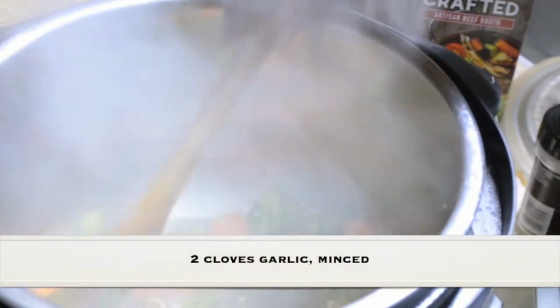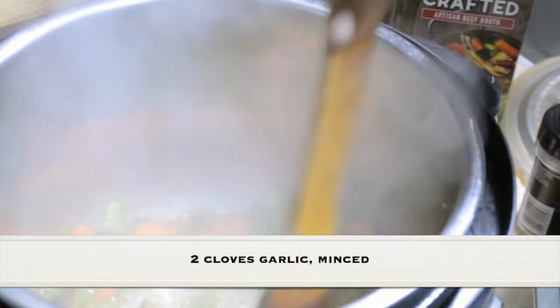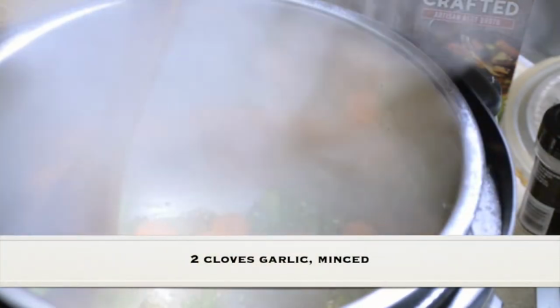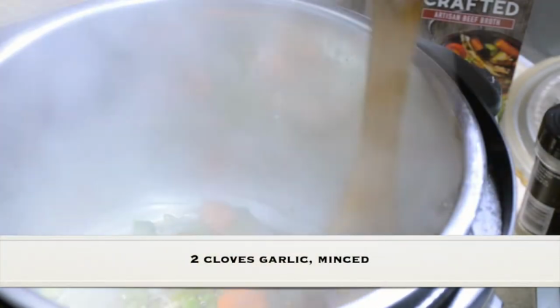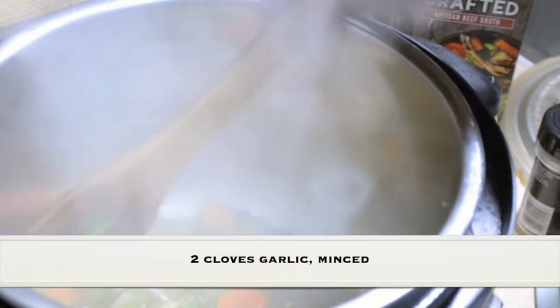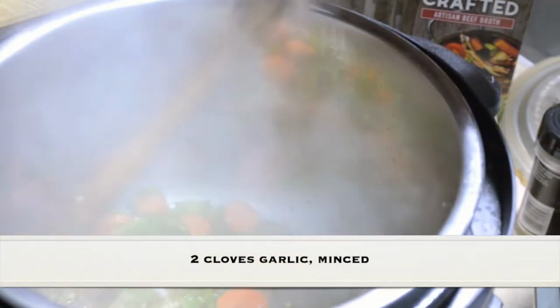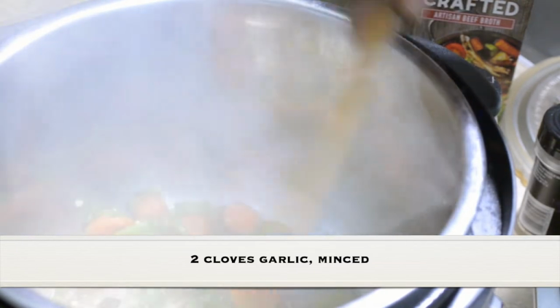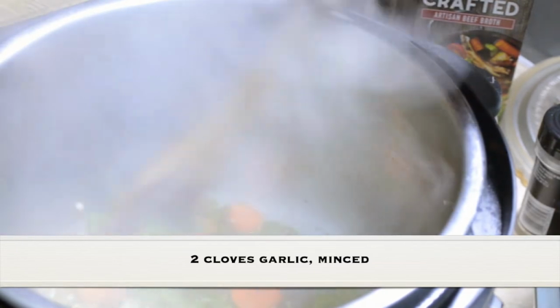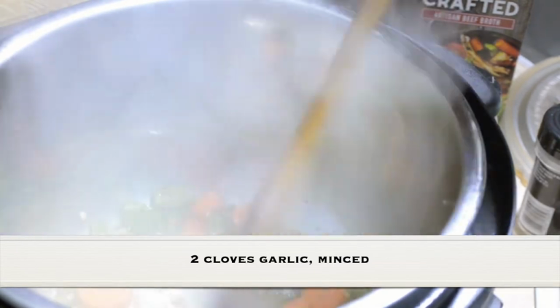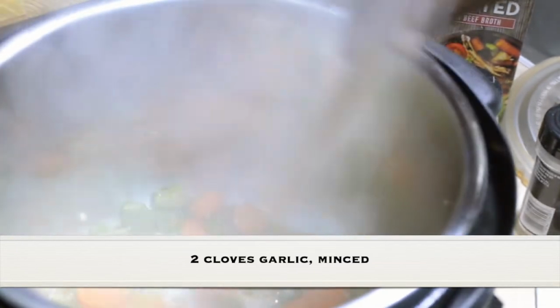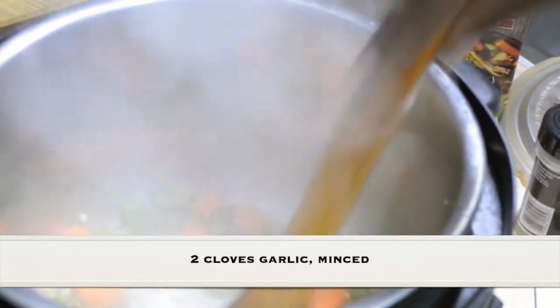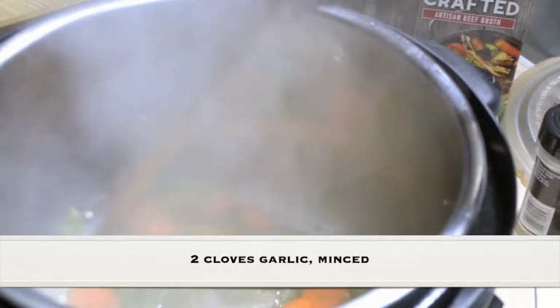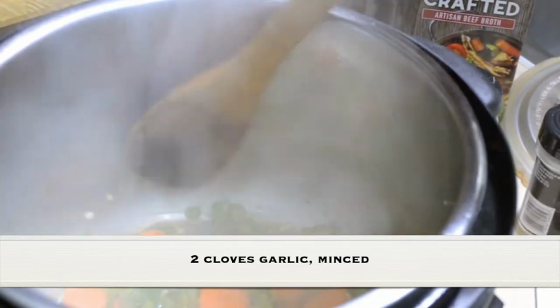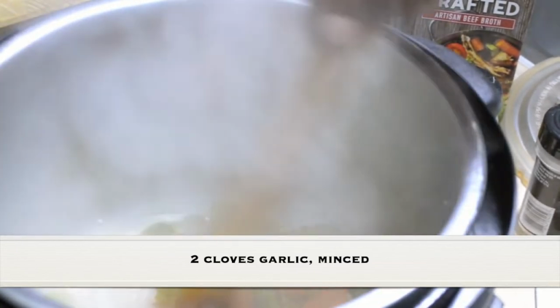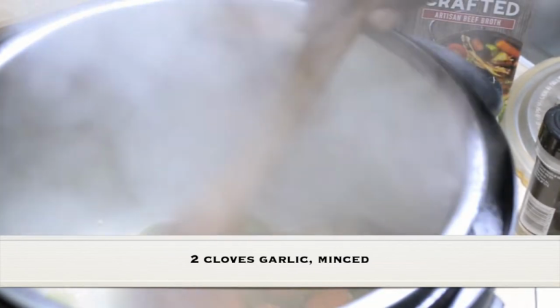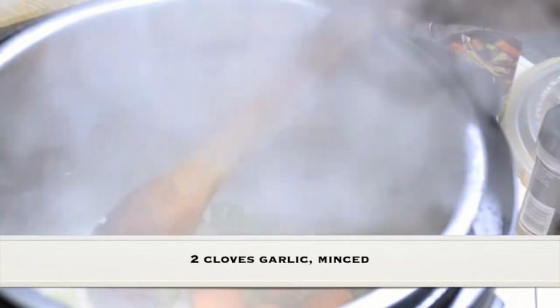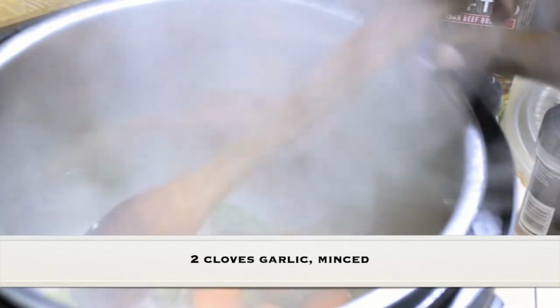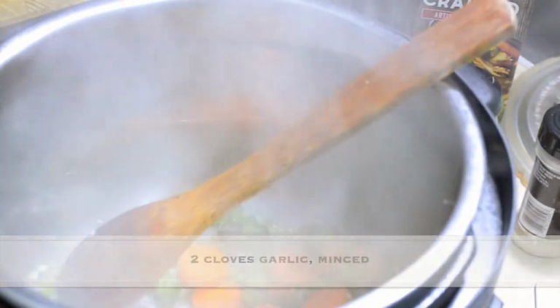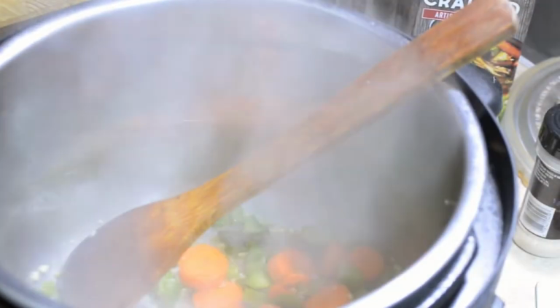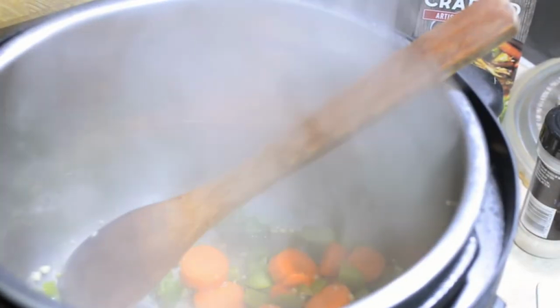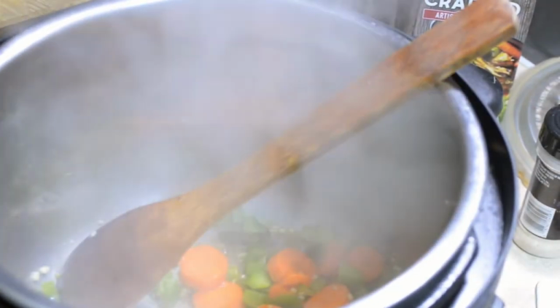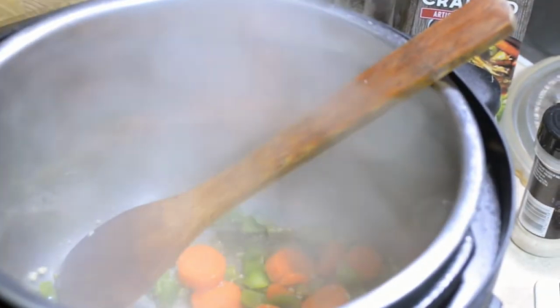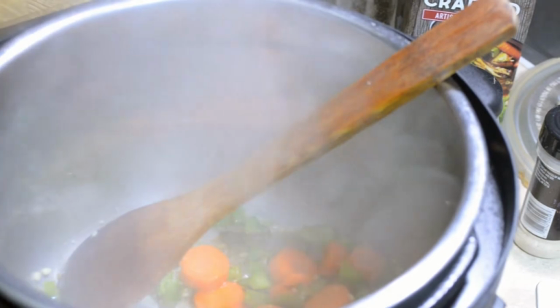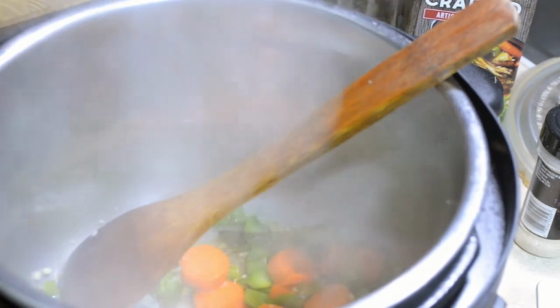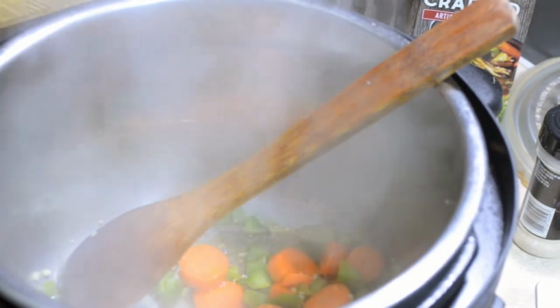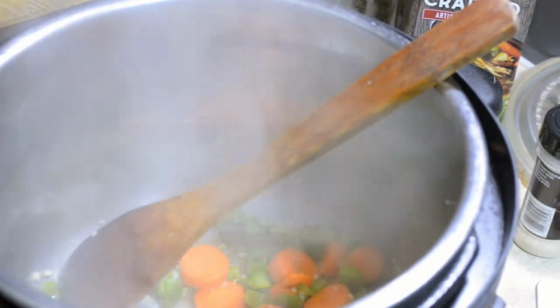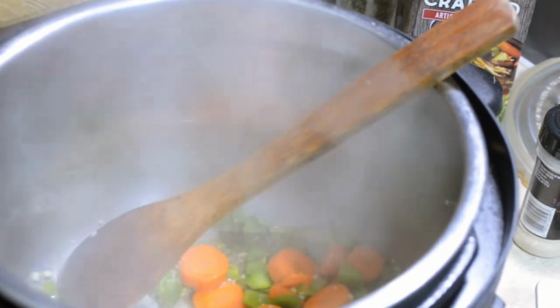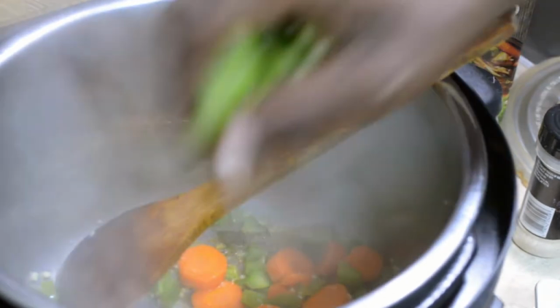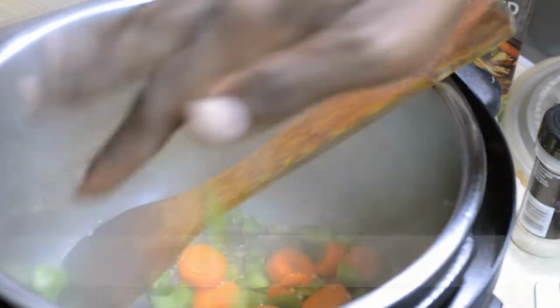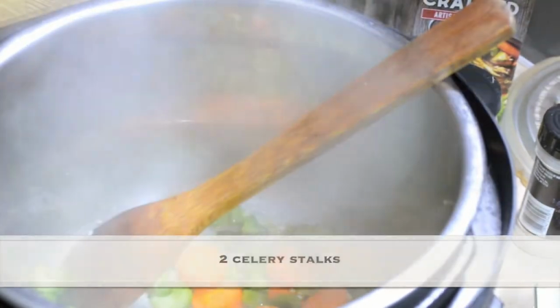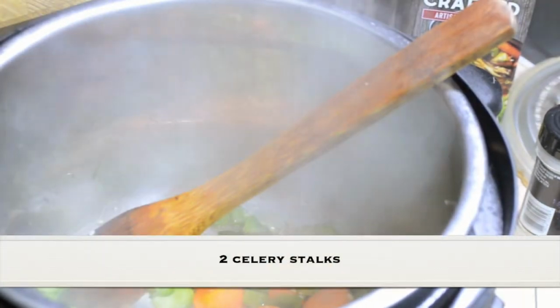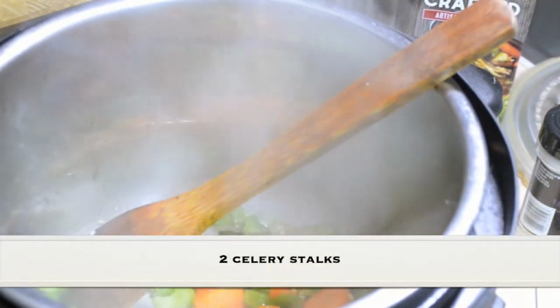Our carrots and bell pepper have cooked for six minutes. I threw in a couple of cloves of garlic and sautéed it for about 30 seconds. Now I'm going to add two stalks of celery that I sliced.